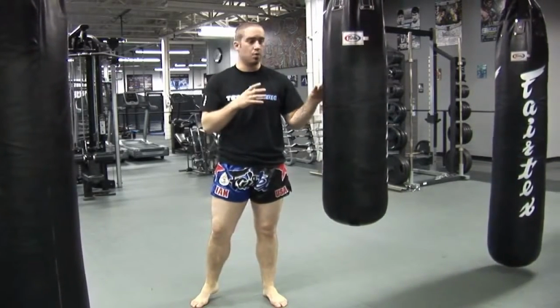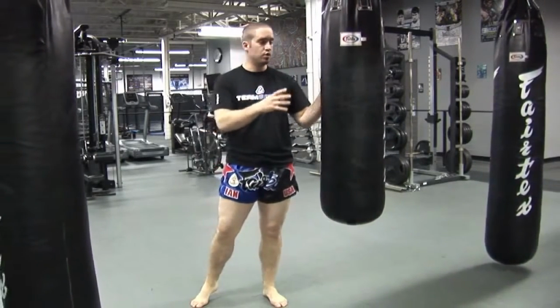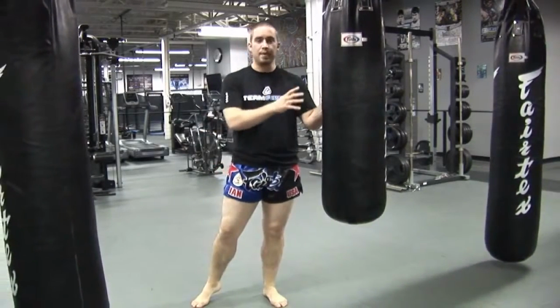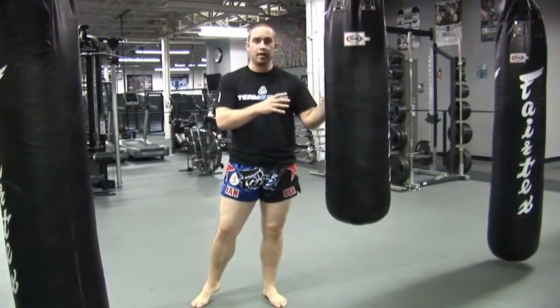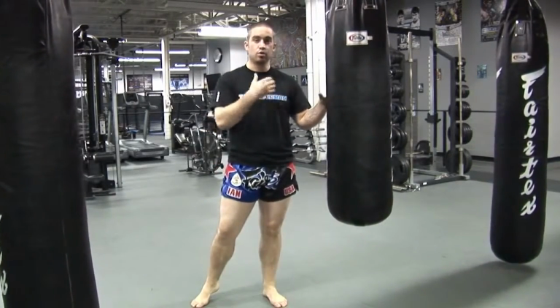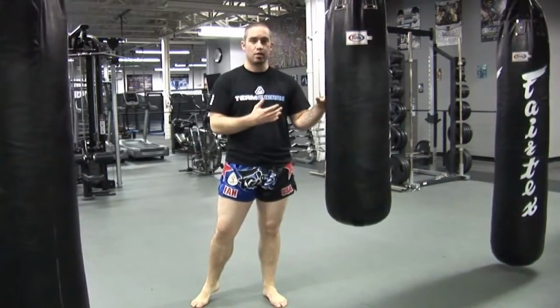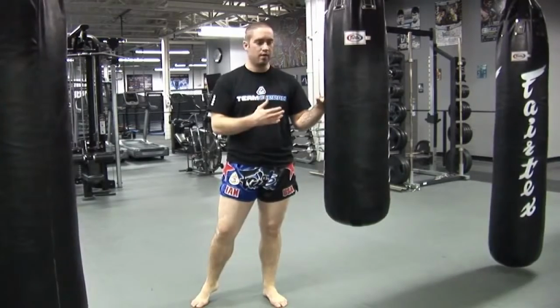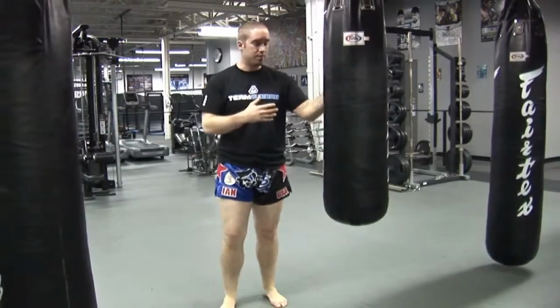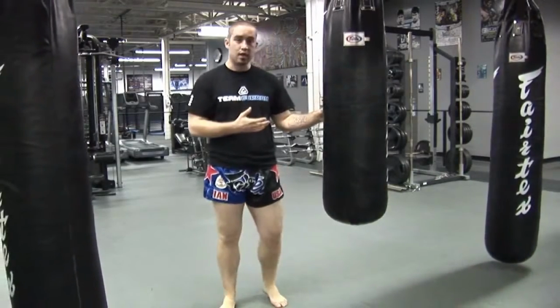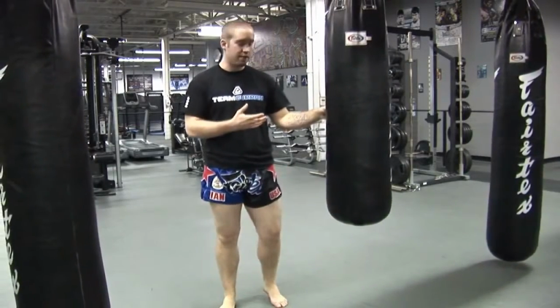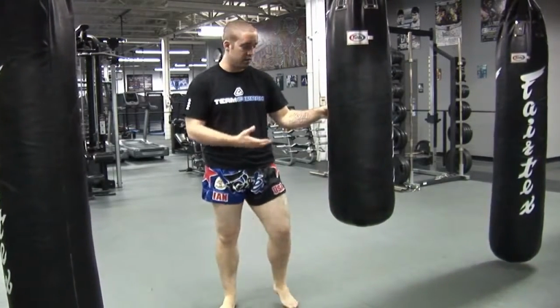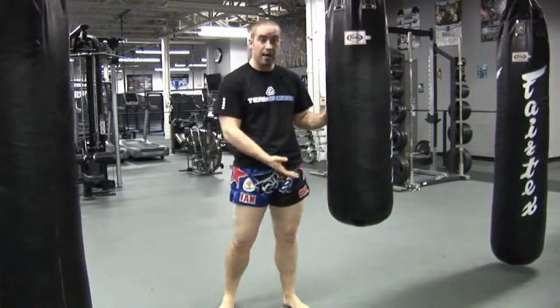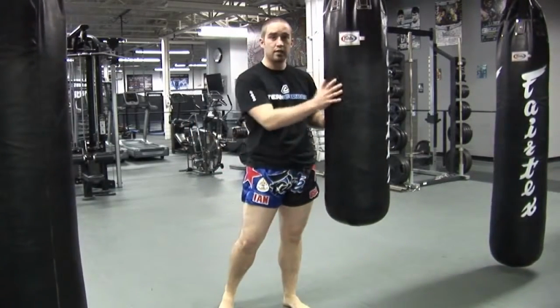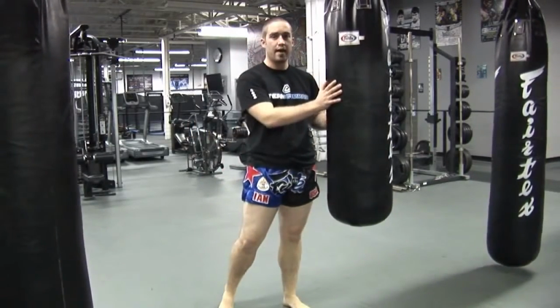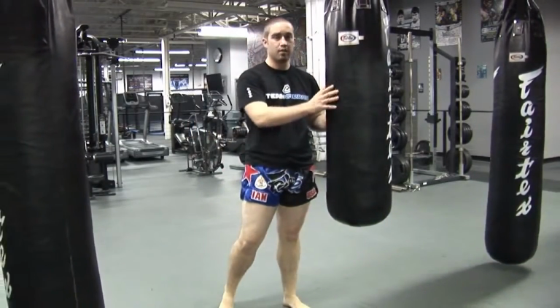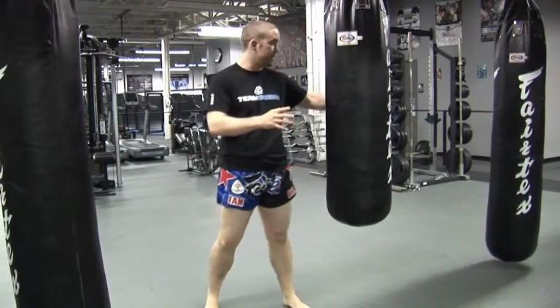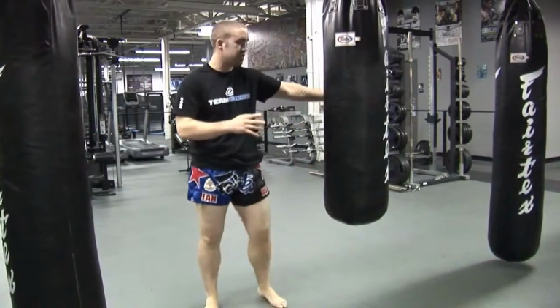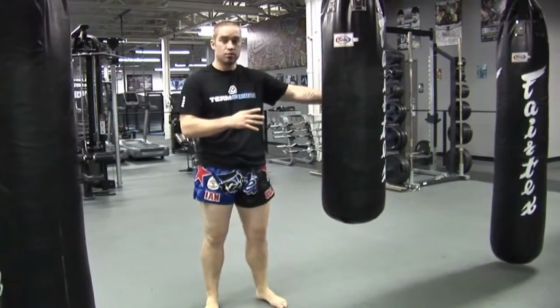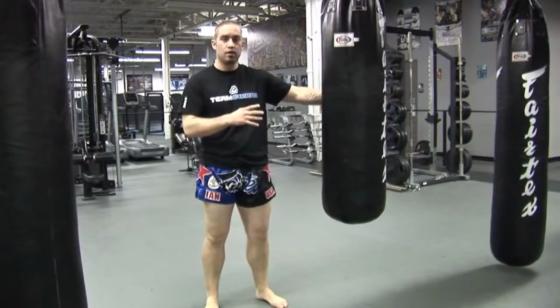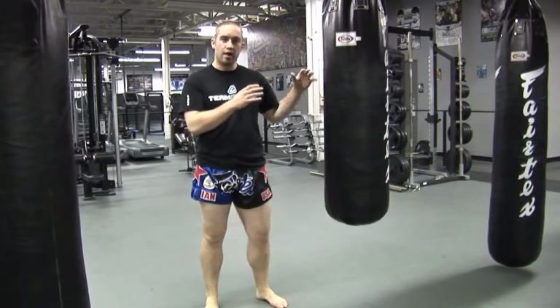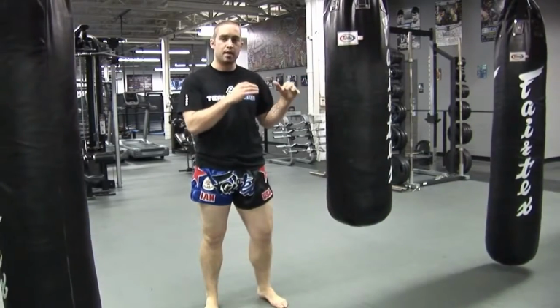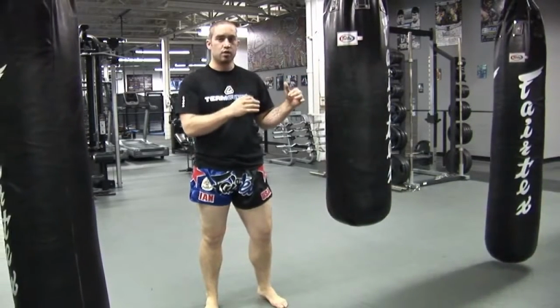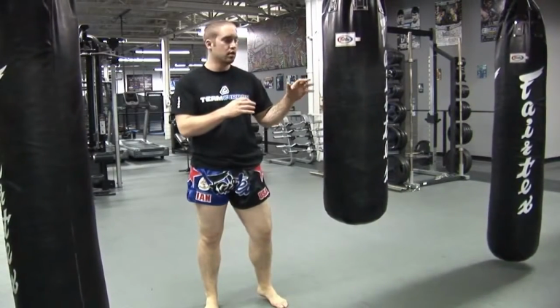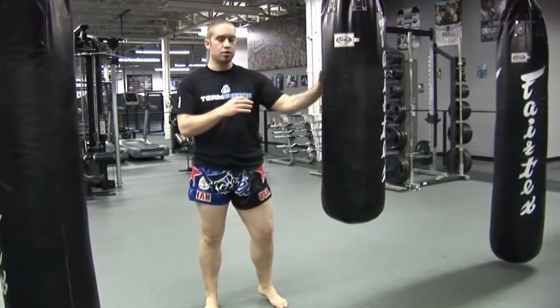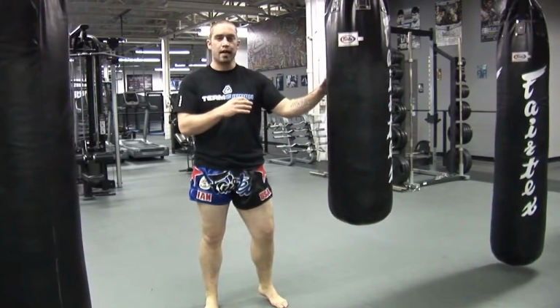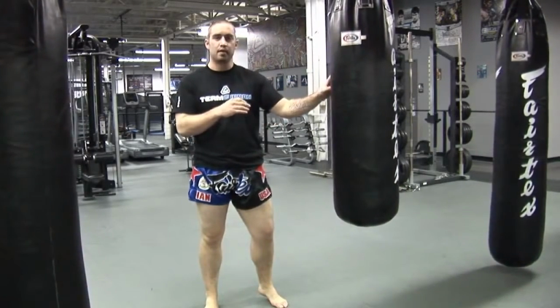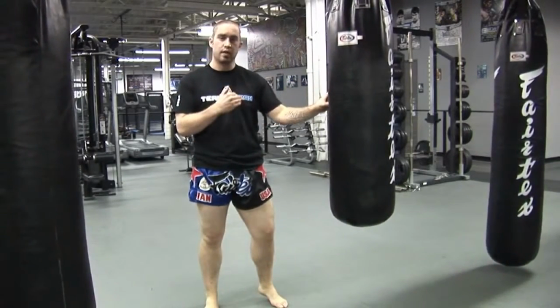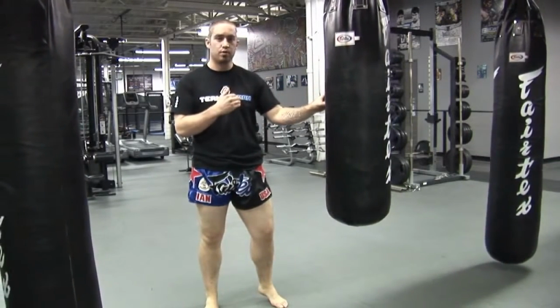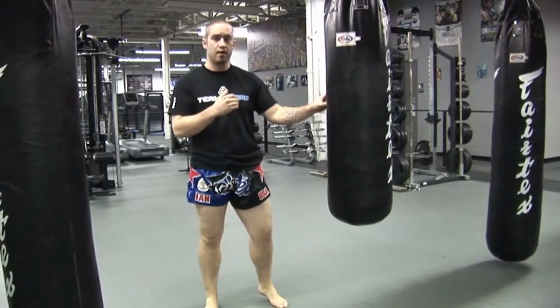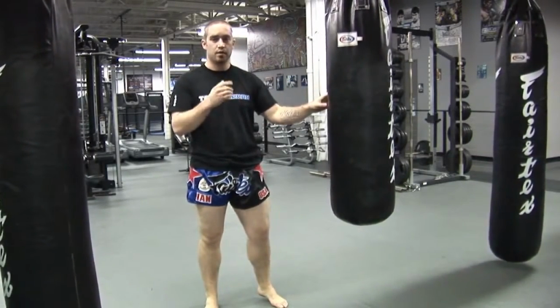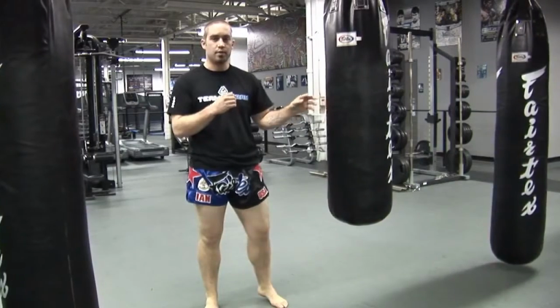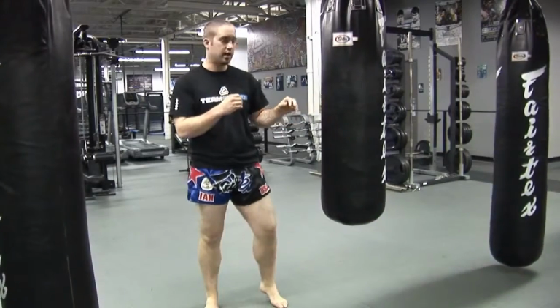What we're going to do is use the bag in order to increase our power. When I'm kicking the heavy bag for power, I like to use the half bag. We have the banana bags here which are really good for hand combinations and low kicks, but when you're using the half bag, it's really going to help you increase your power.